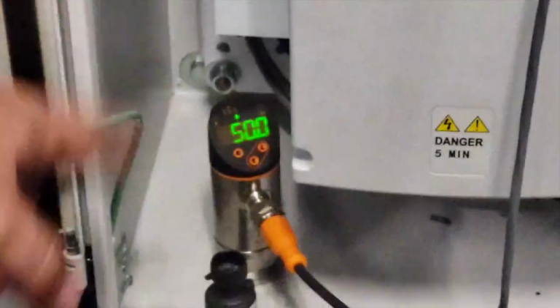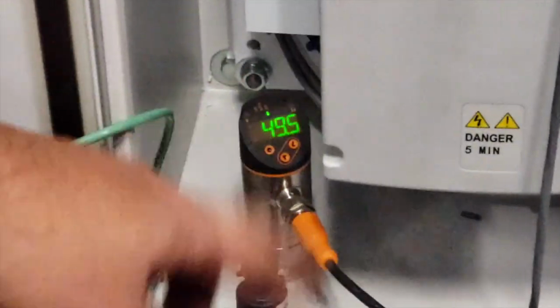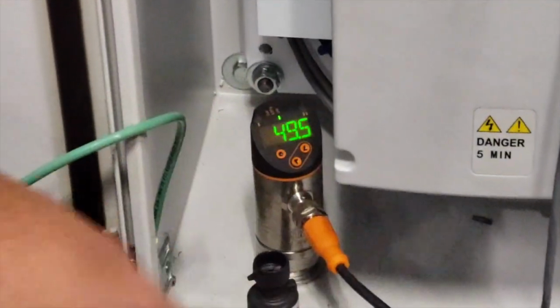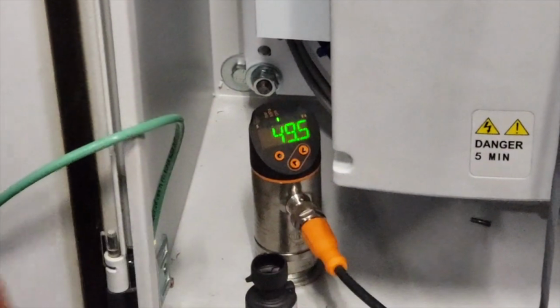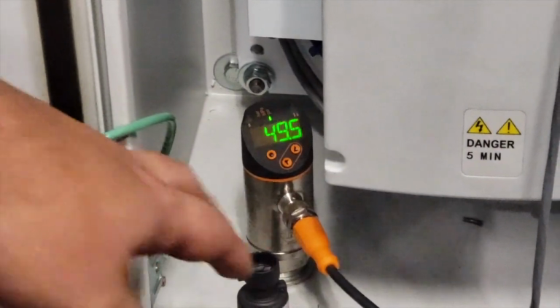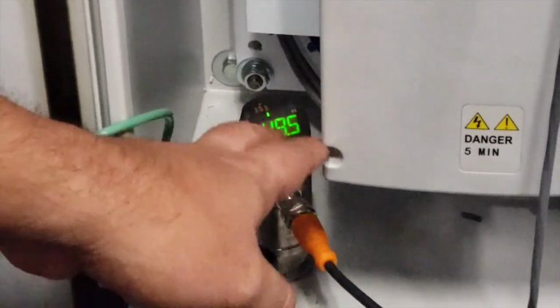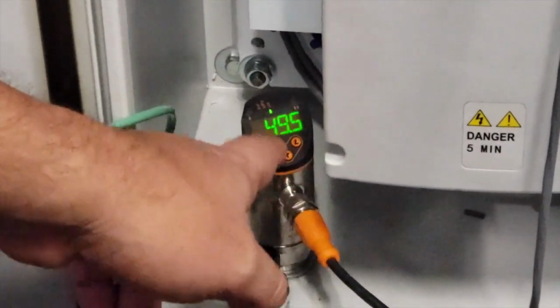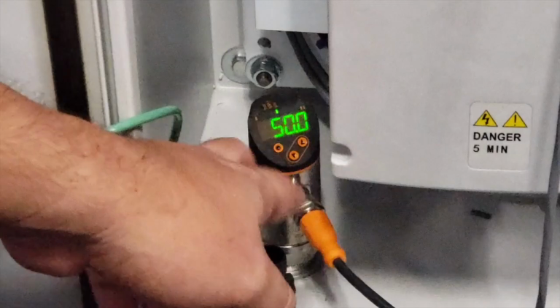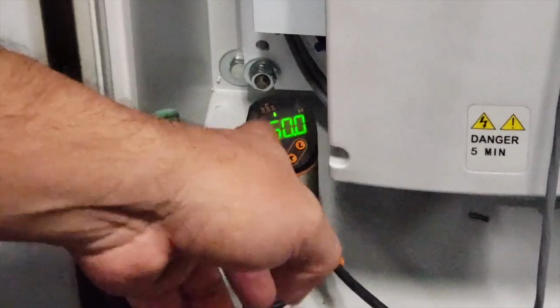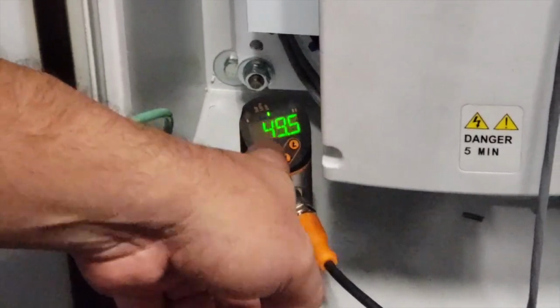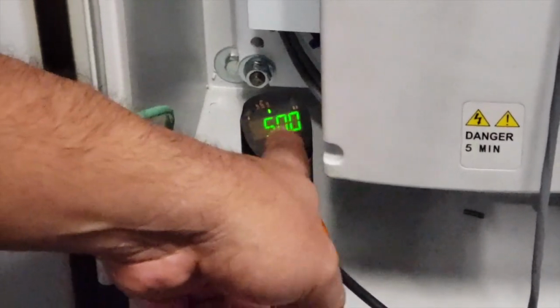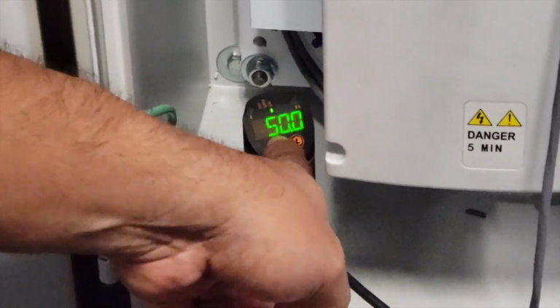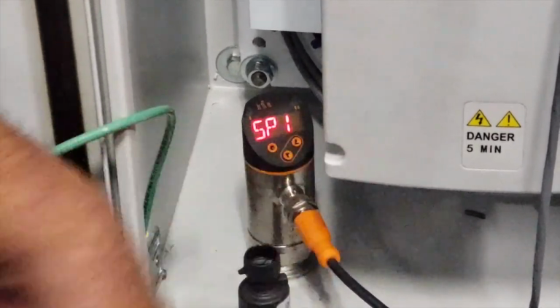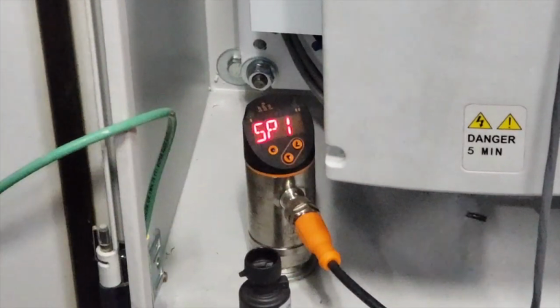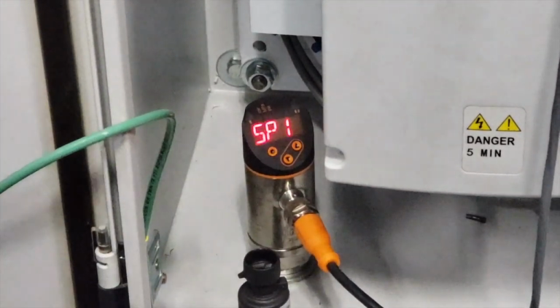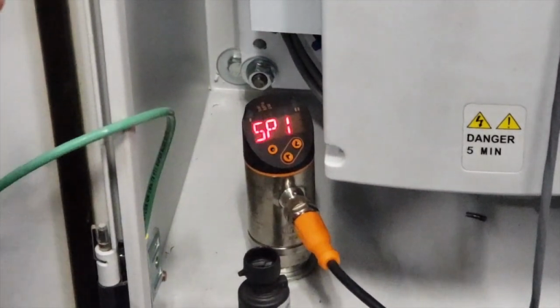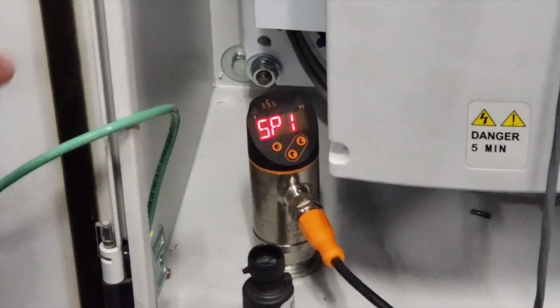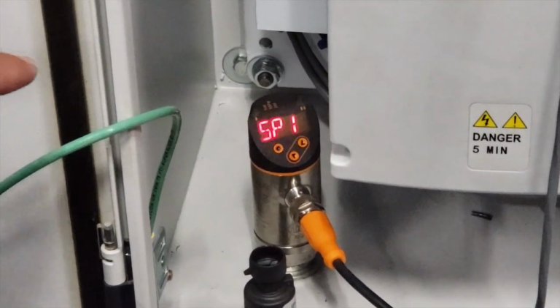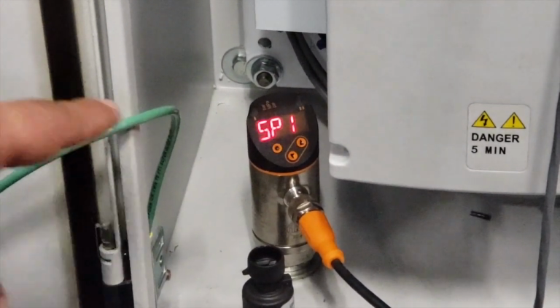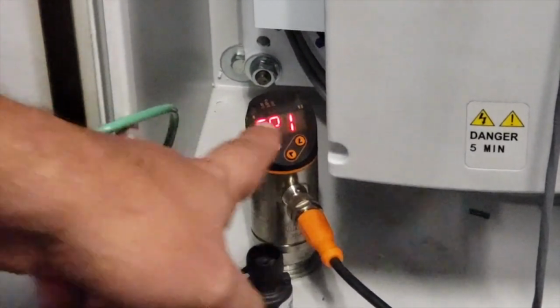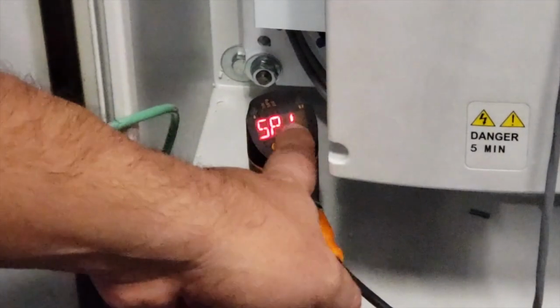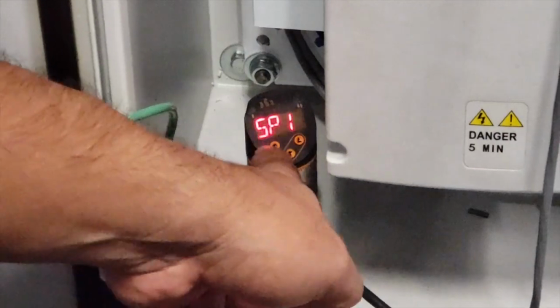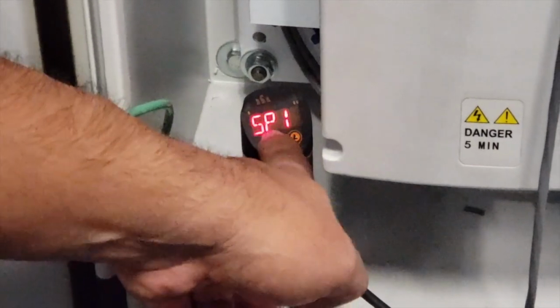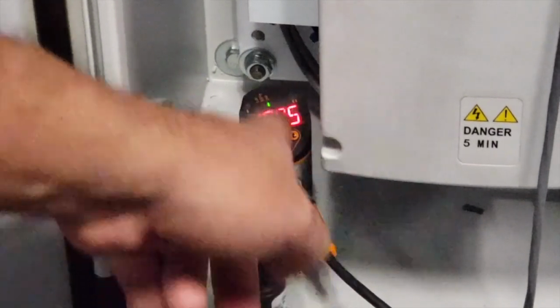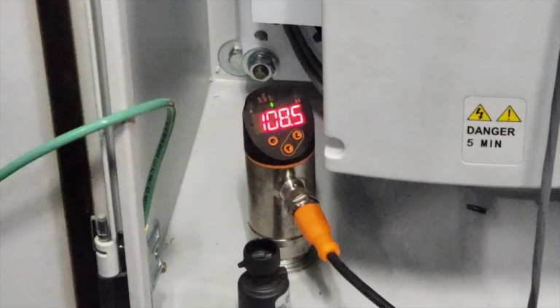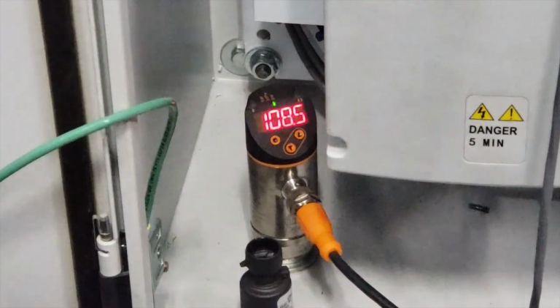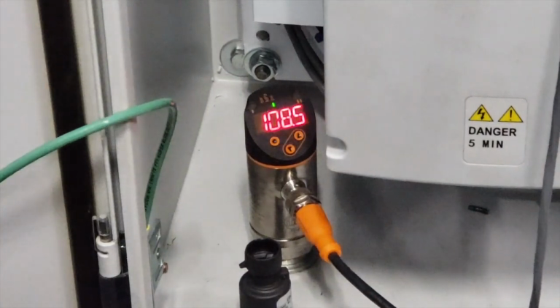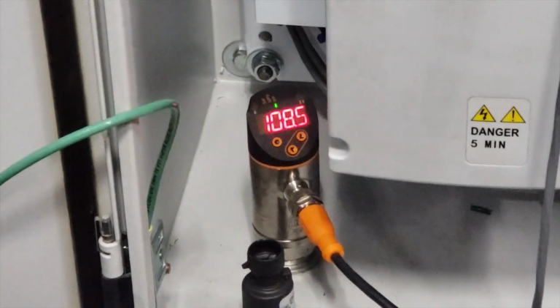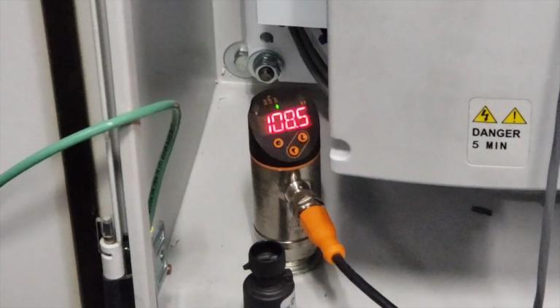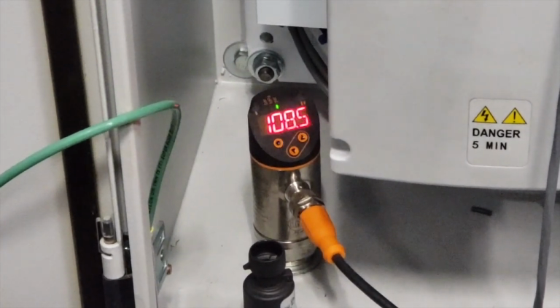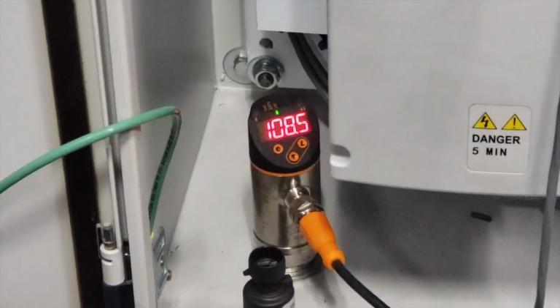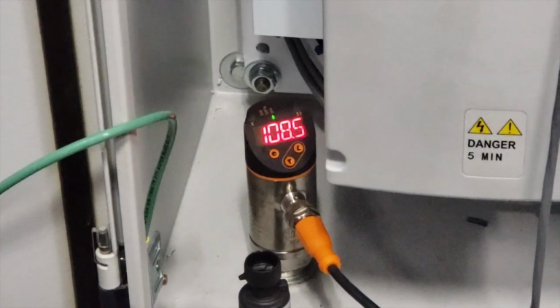To see the cutoff switch — the high system switch — you just press the run button. The first one is SP1. Press it again and there you go. That's why it's going to trip.